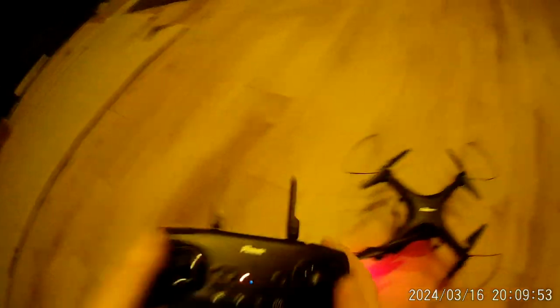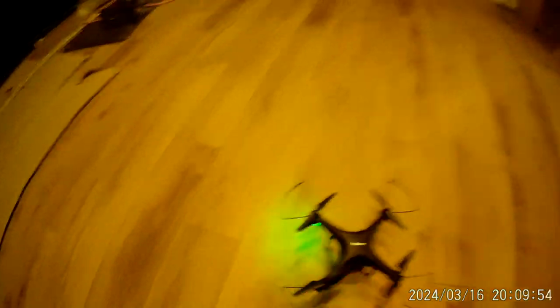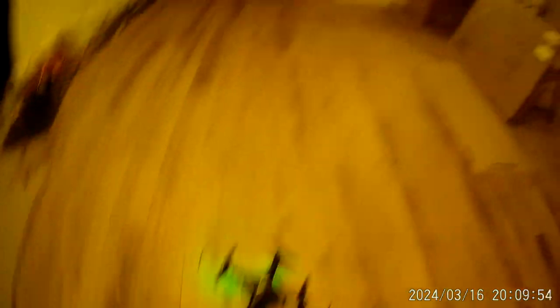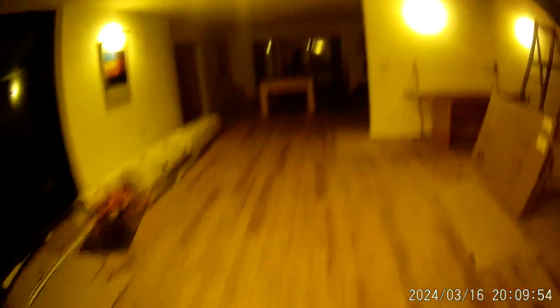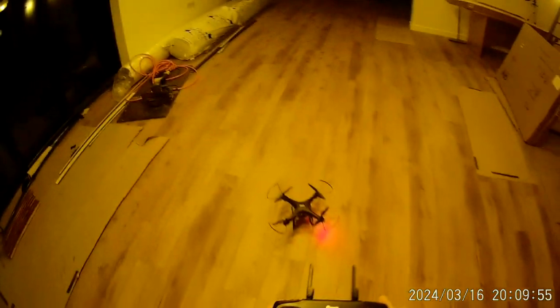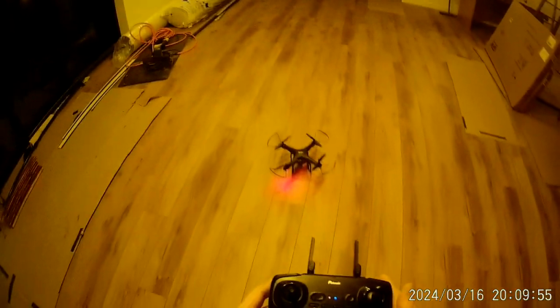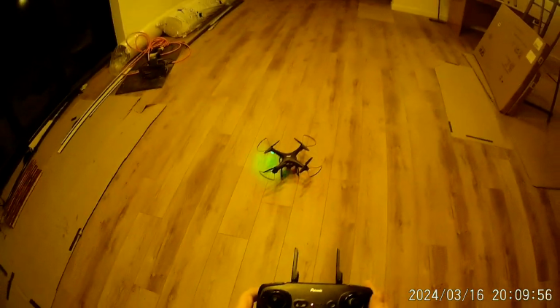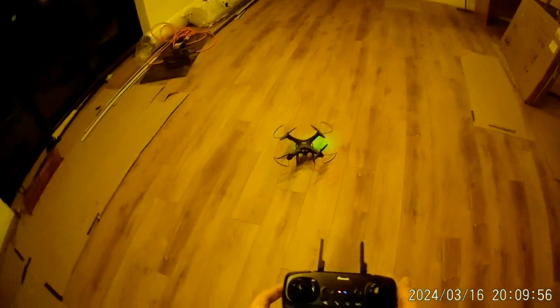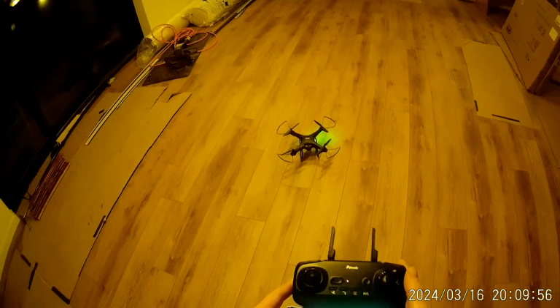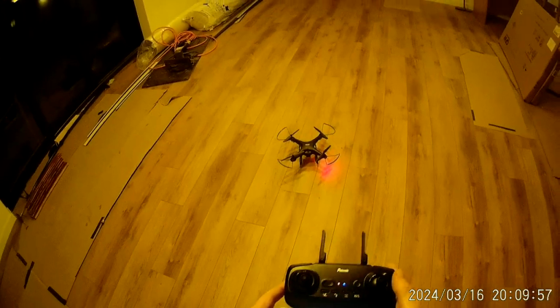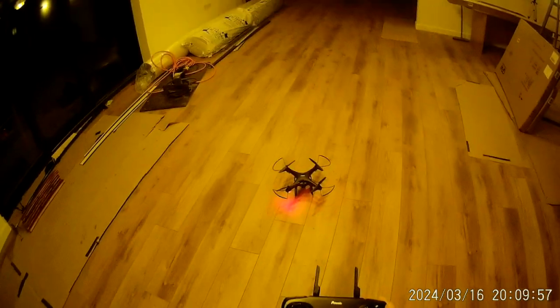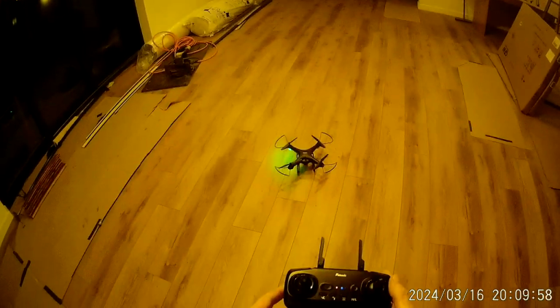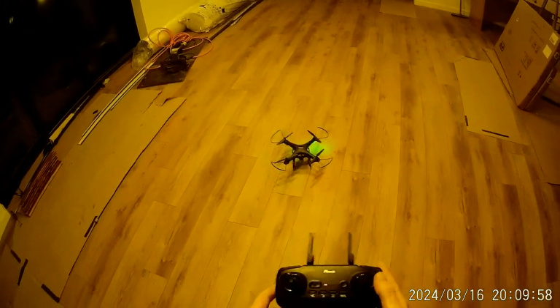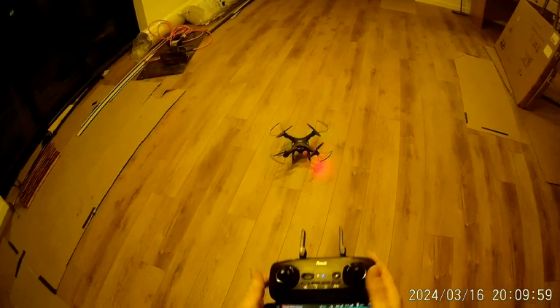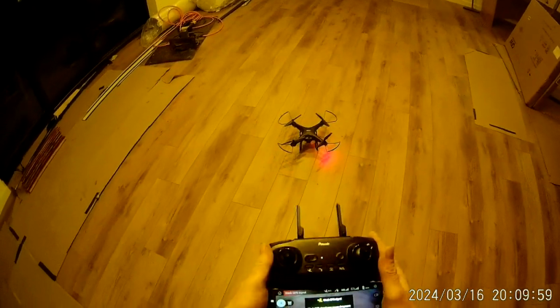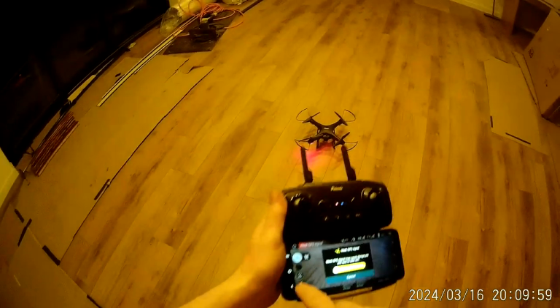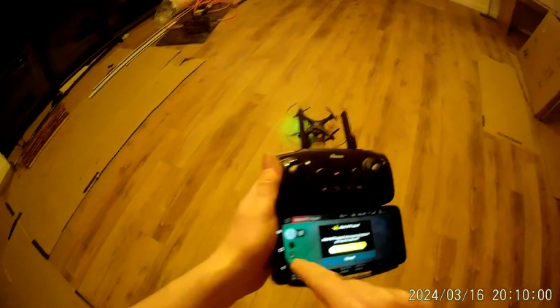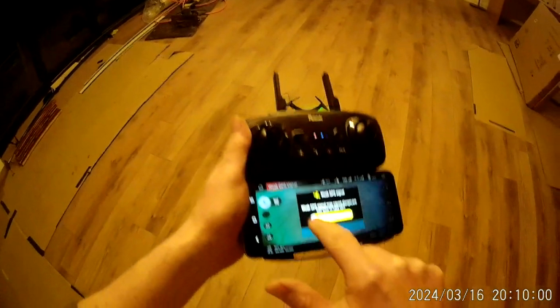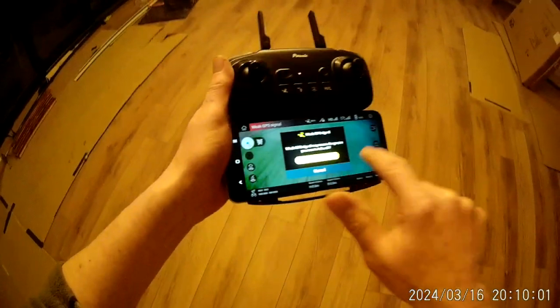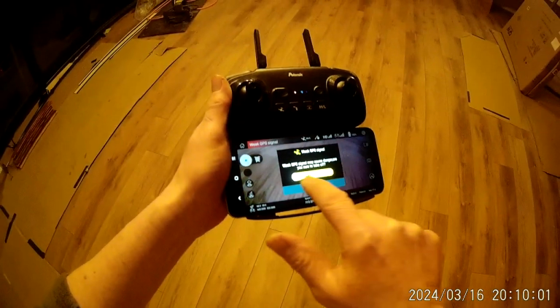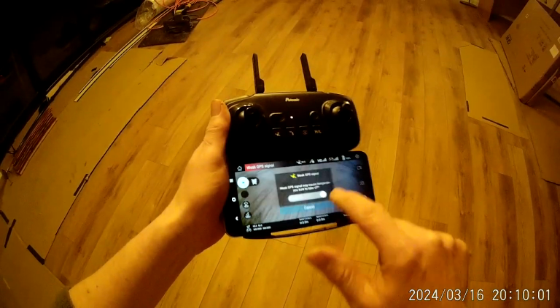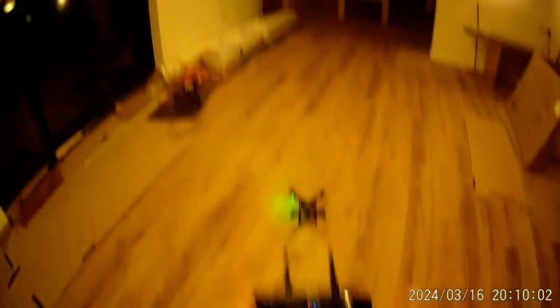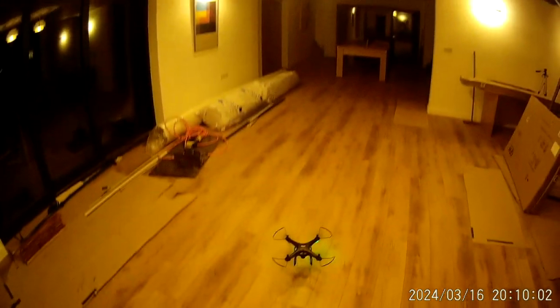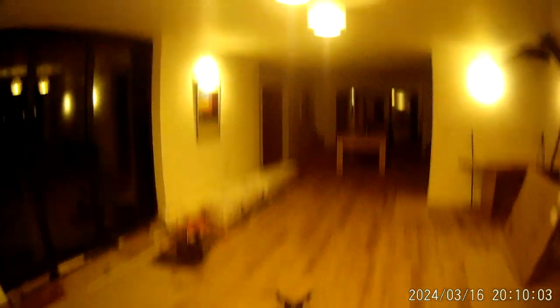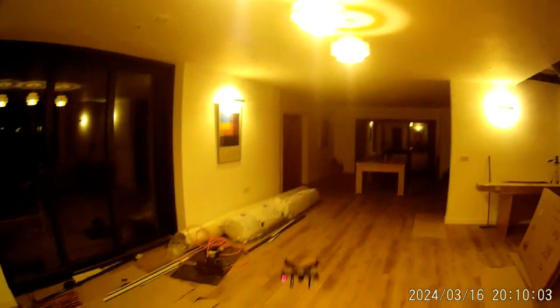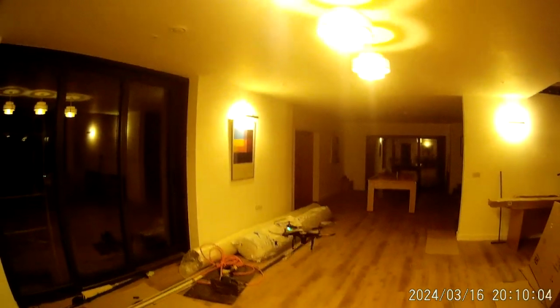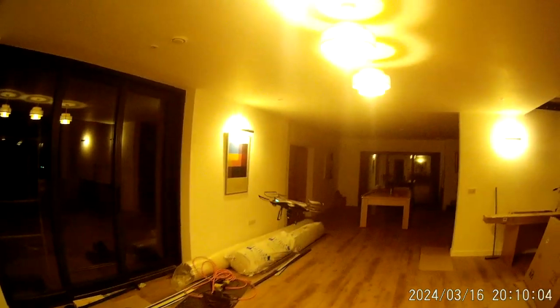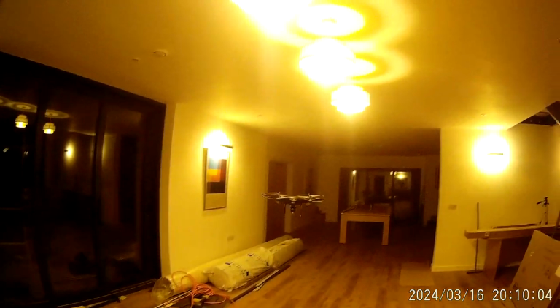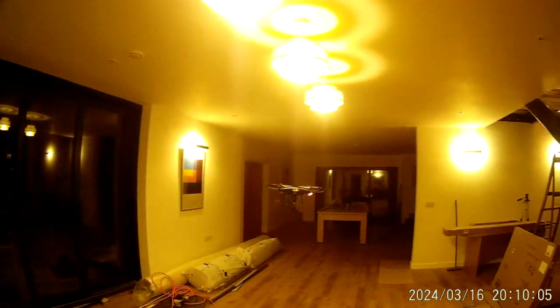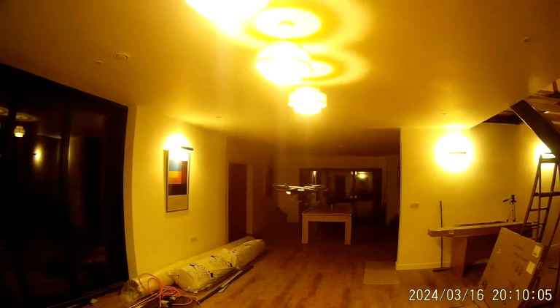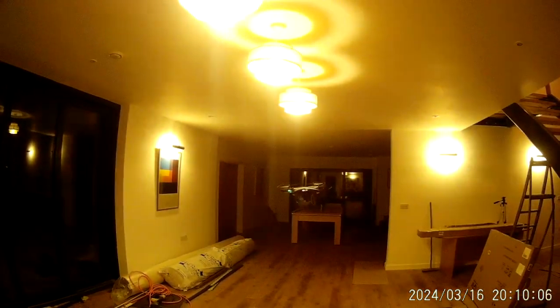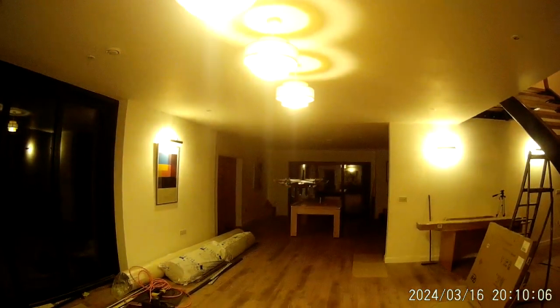Right, let's not faff around too much. So inside, just press the take-off button there and swipe start.